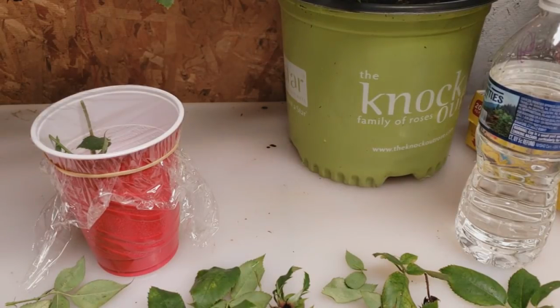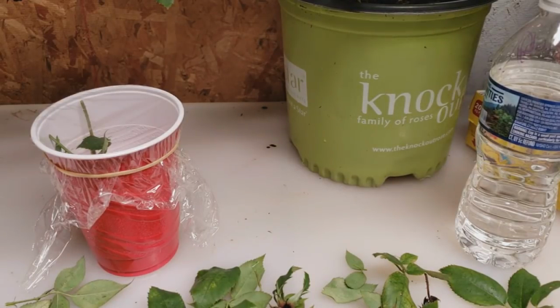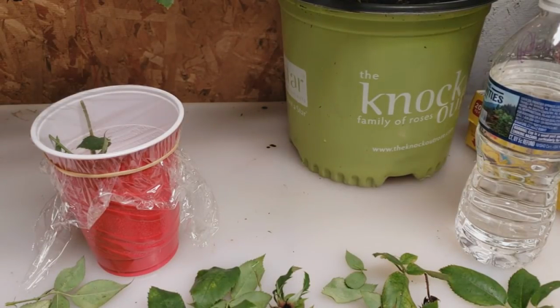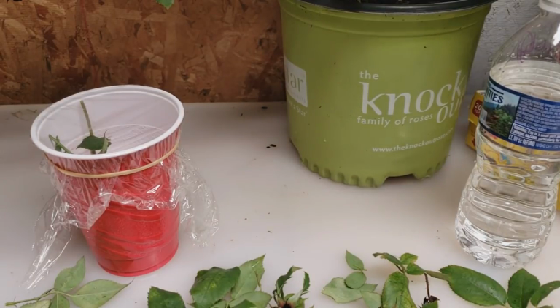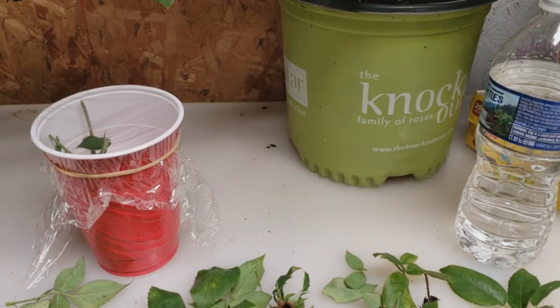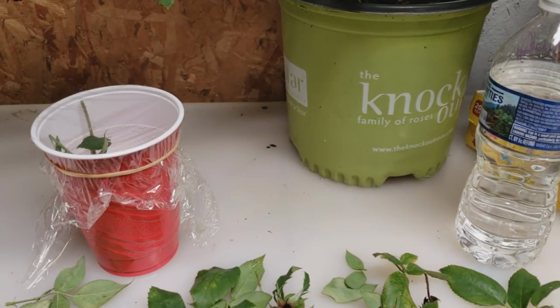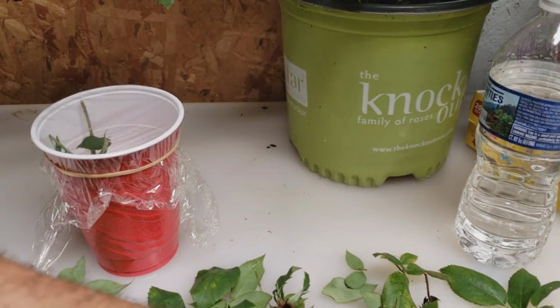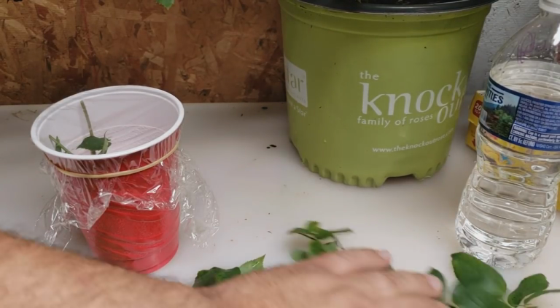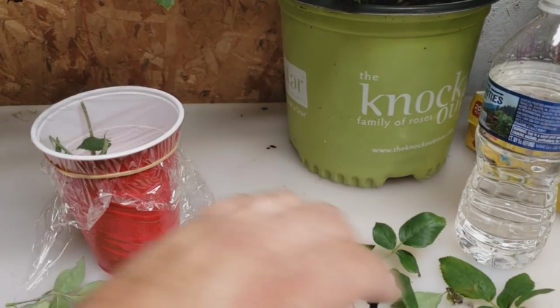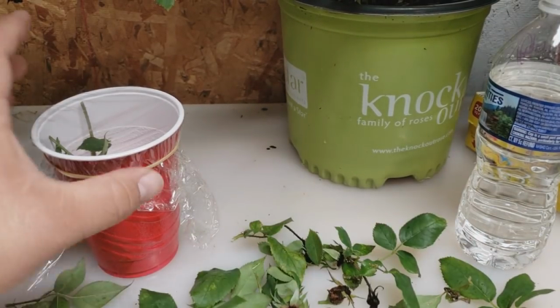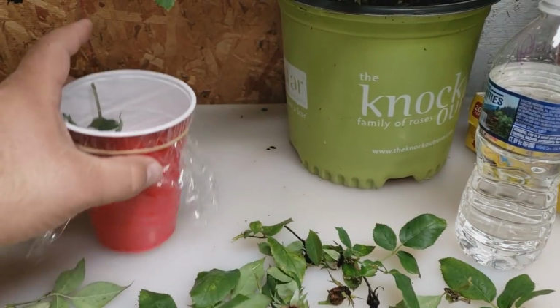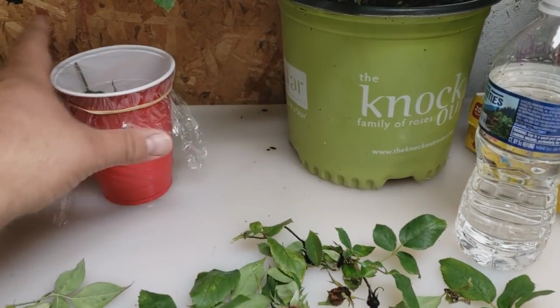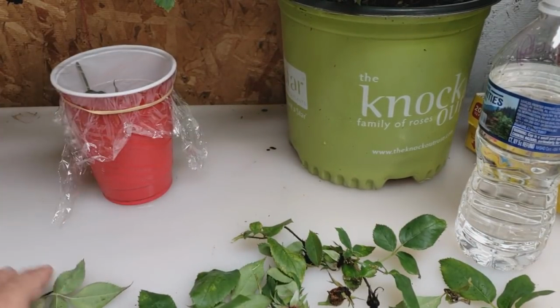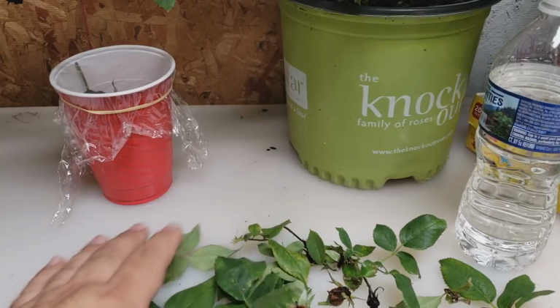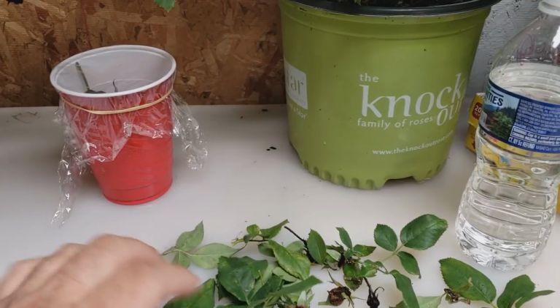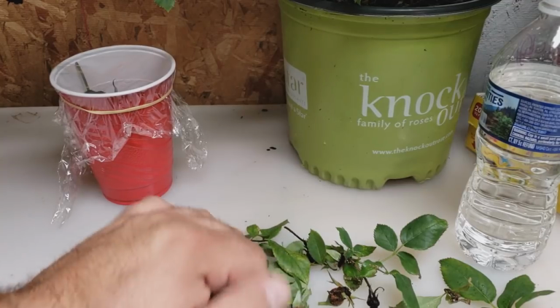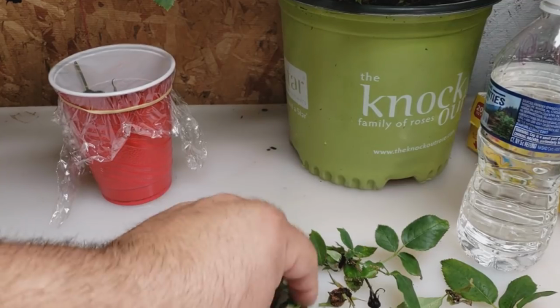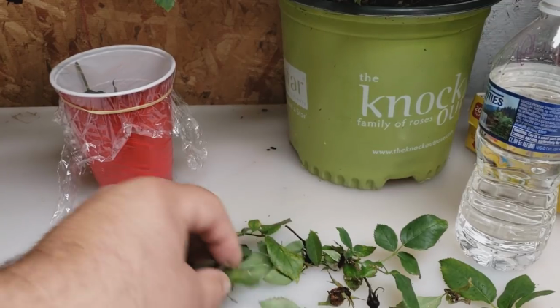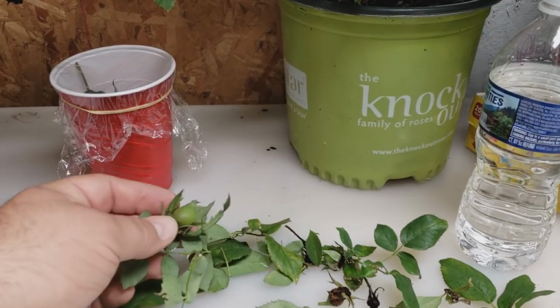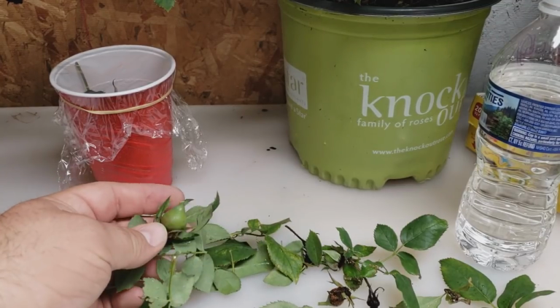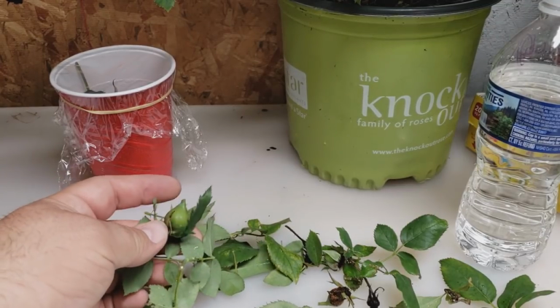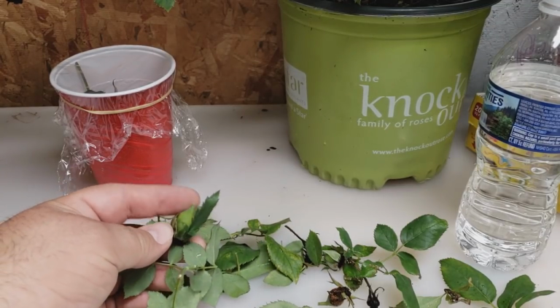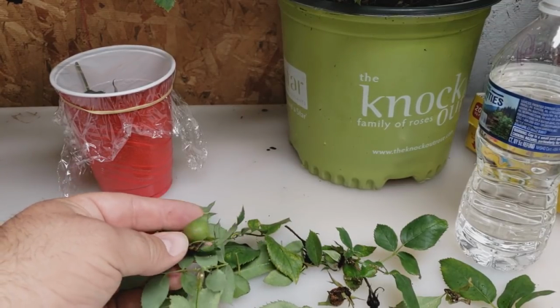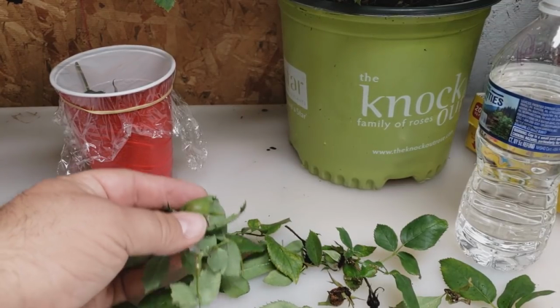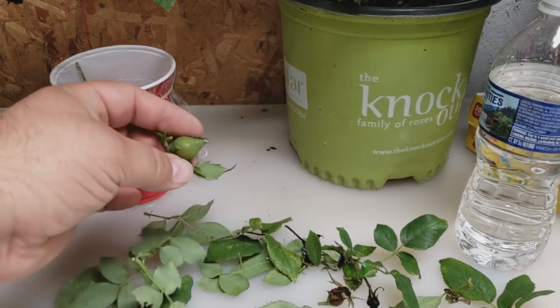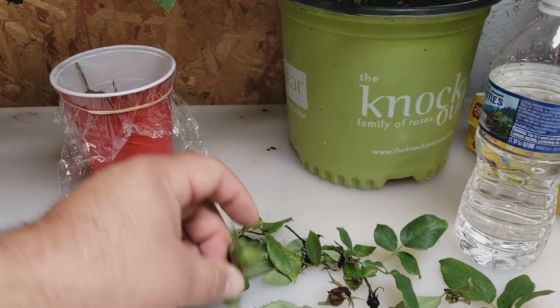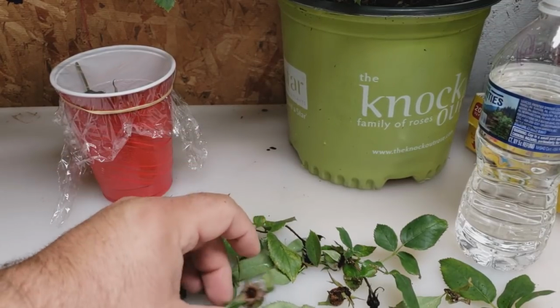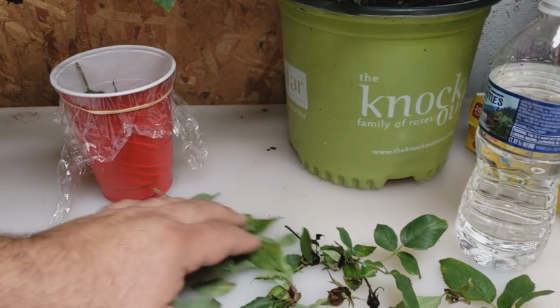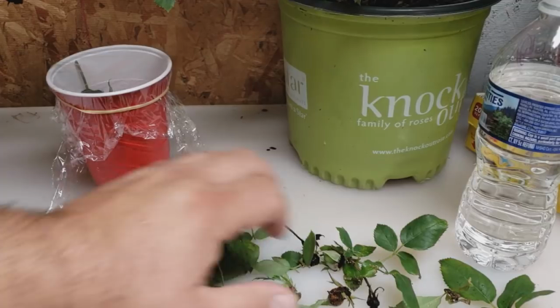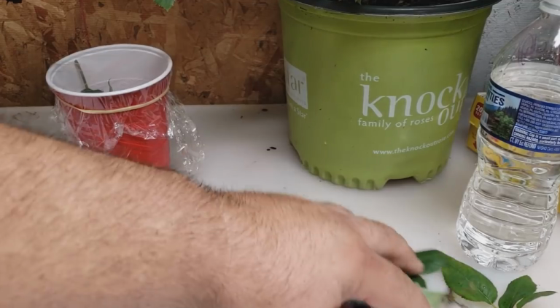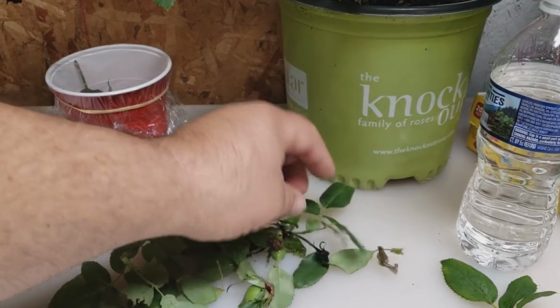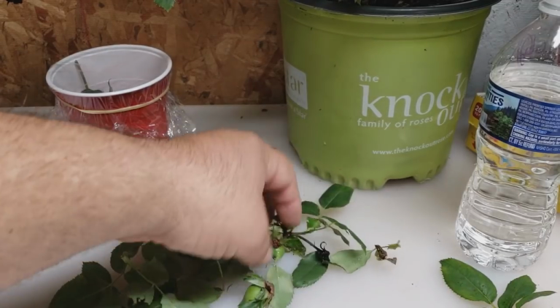Welcome back everyone. If you've watched our video on the best way to clone a rose plant, thank you for watching that. And if you've clicked on this video, here's how we grow rose seeds.